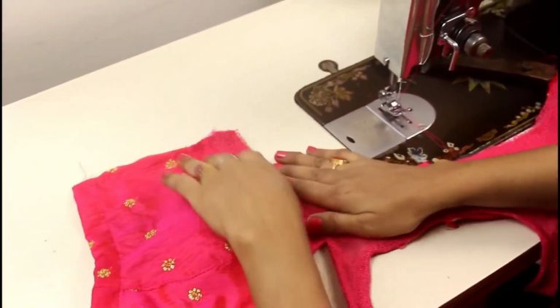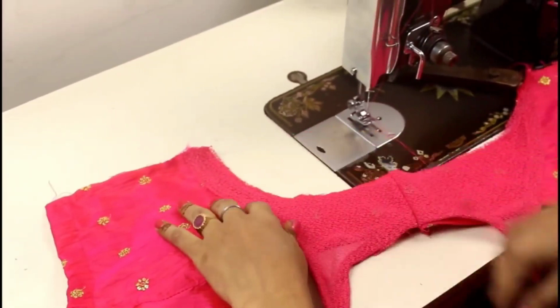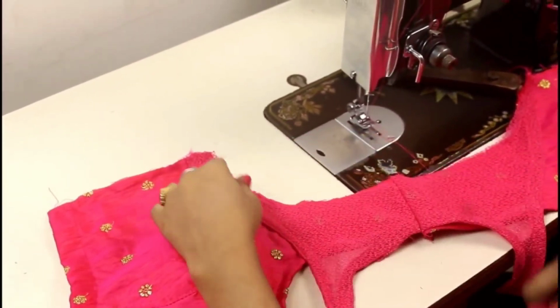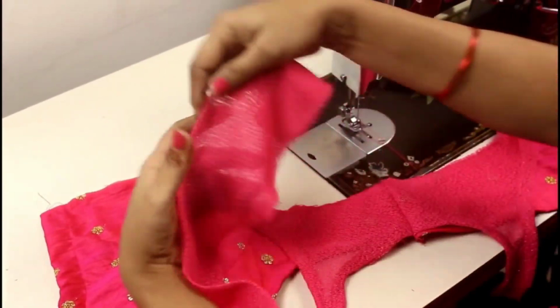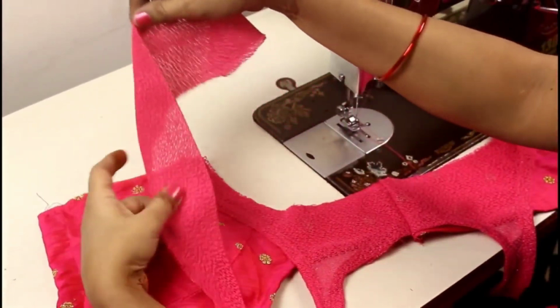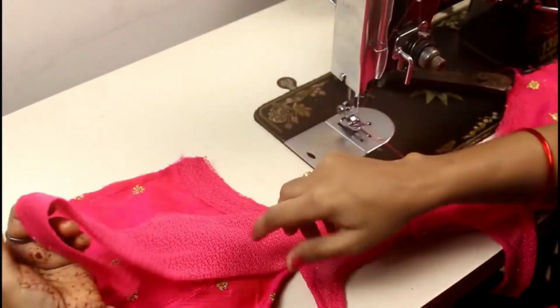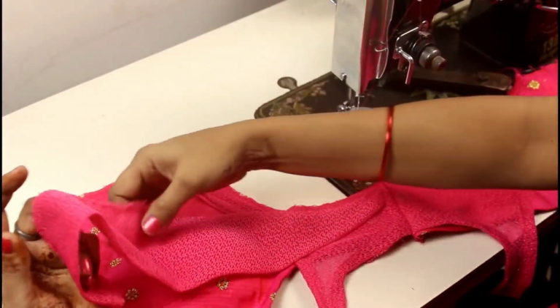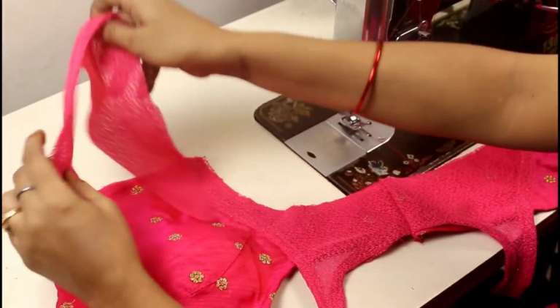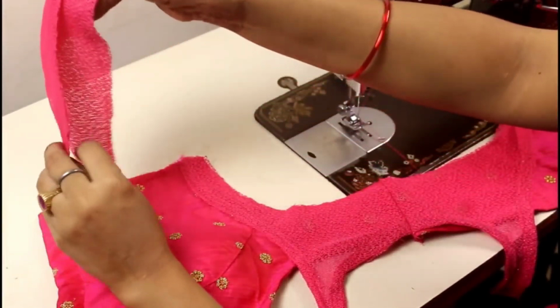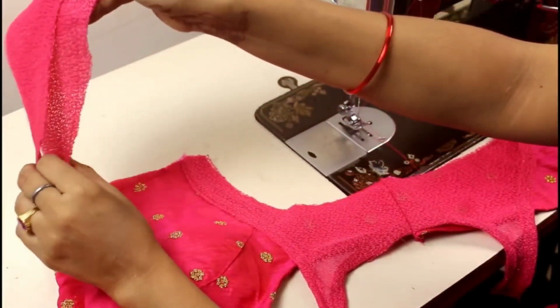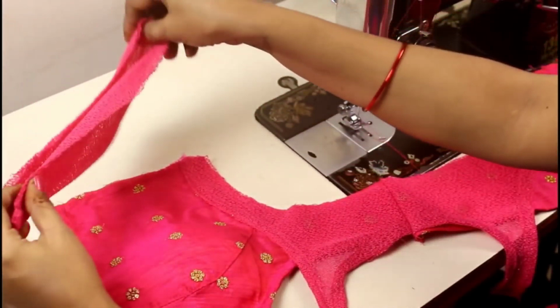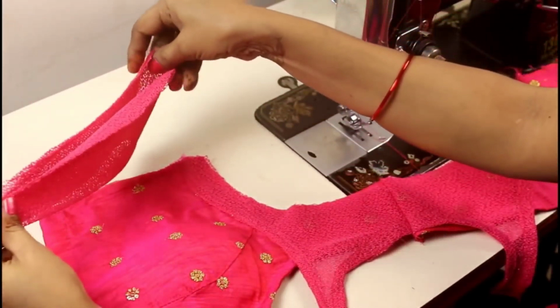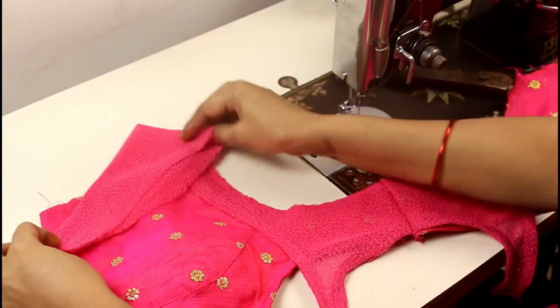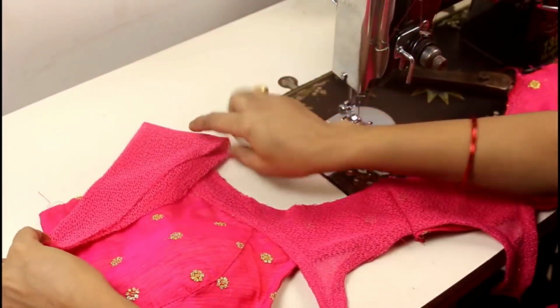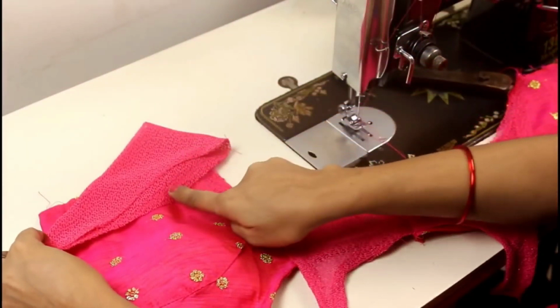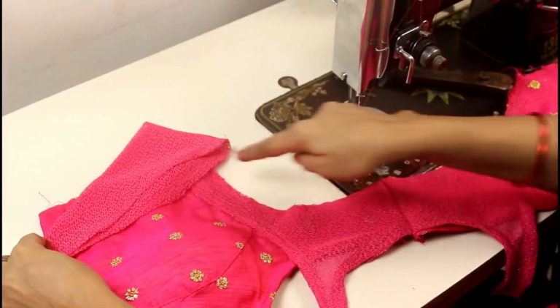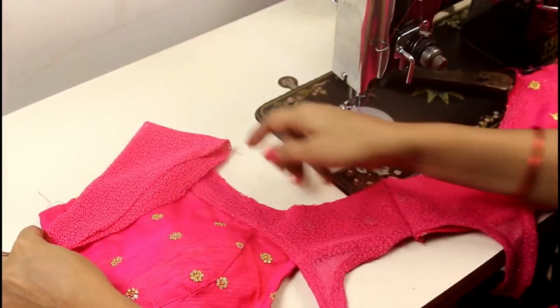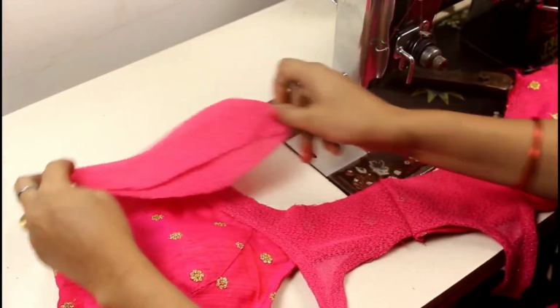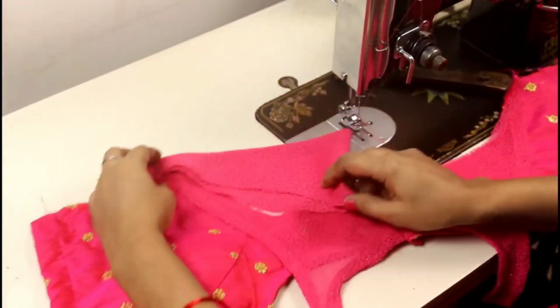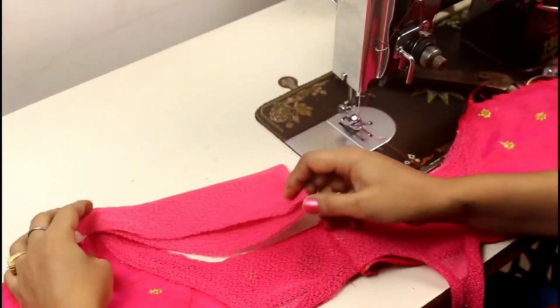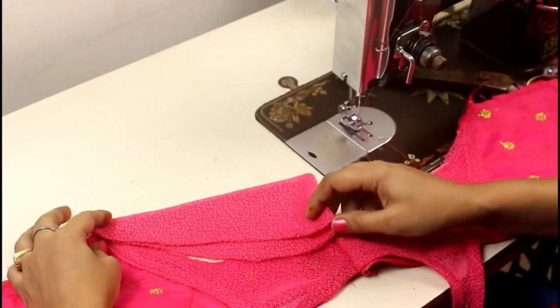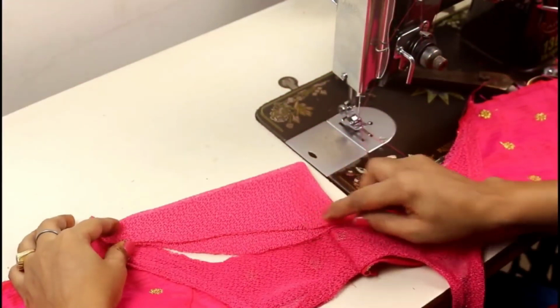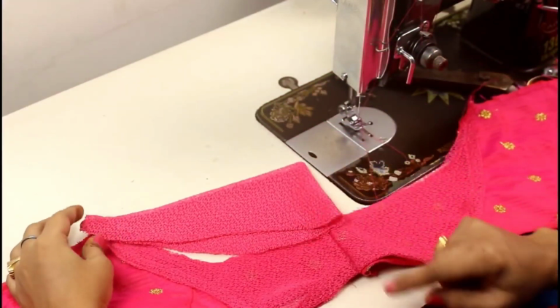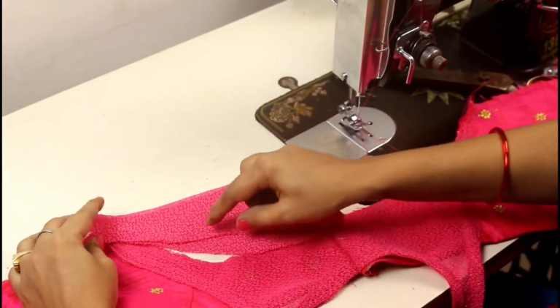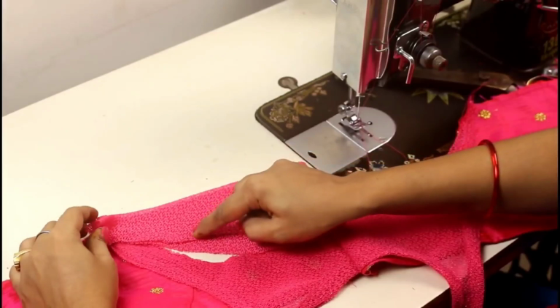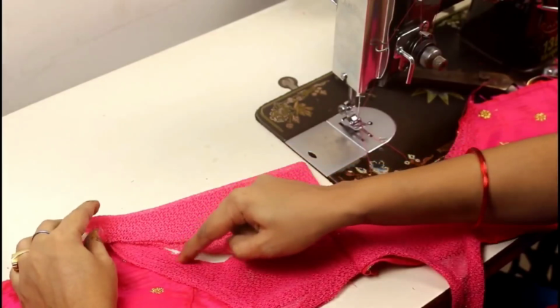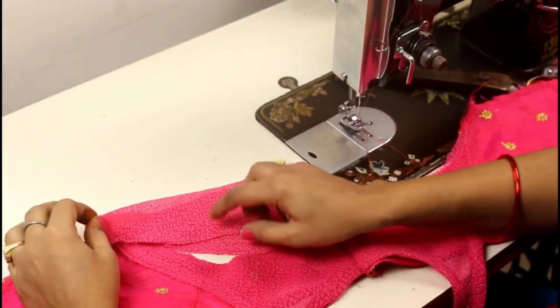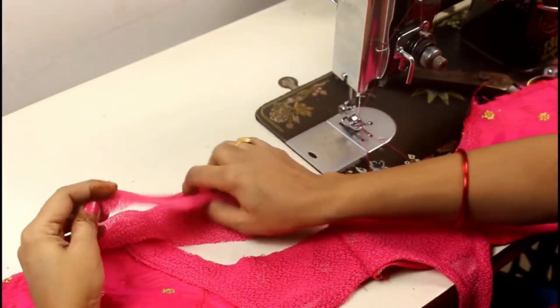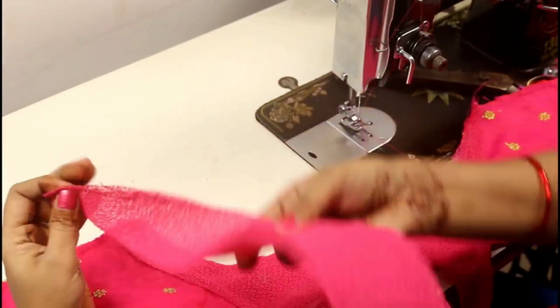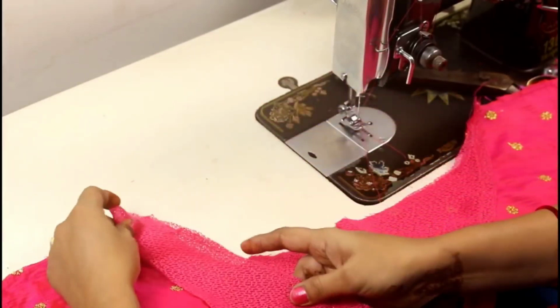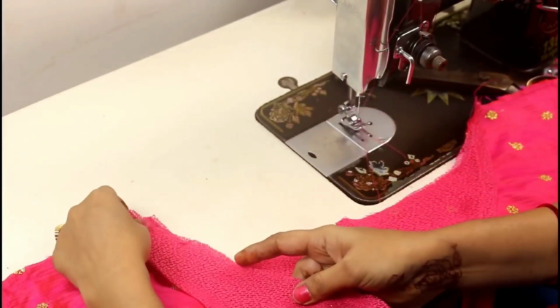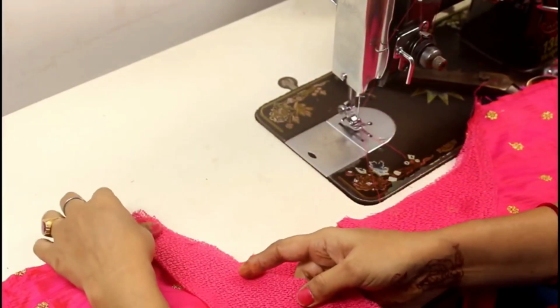Now you can see the sliver — the sliver has length, so you can see it will come up further. You can sort it like this. Now when you attach the sliver and stretch it, you will see it from the sliver side.